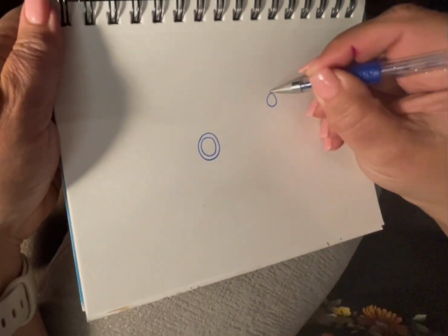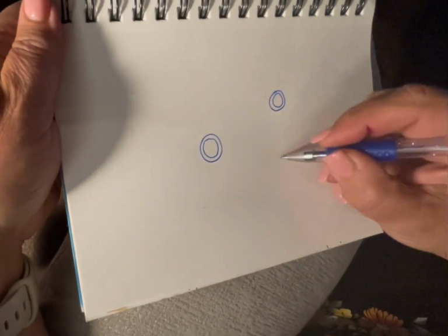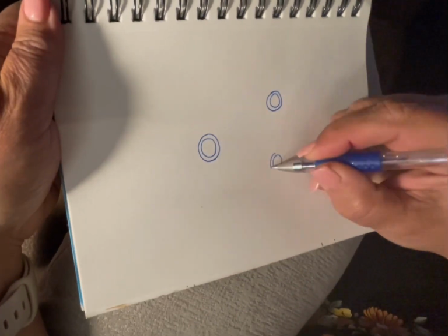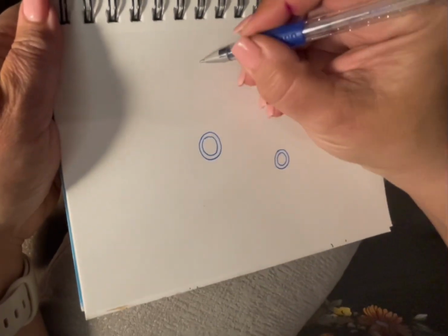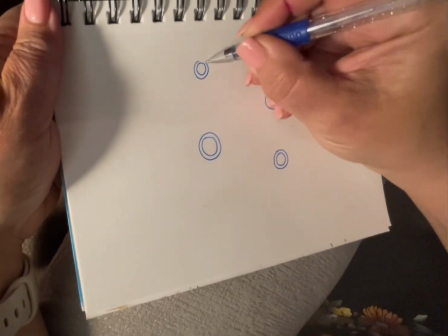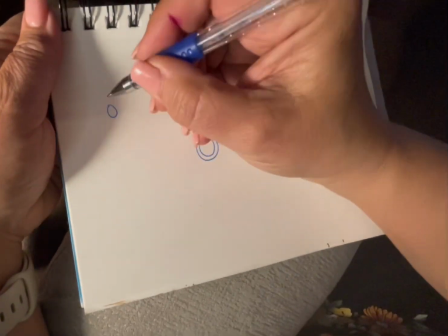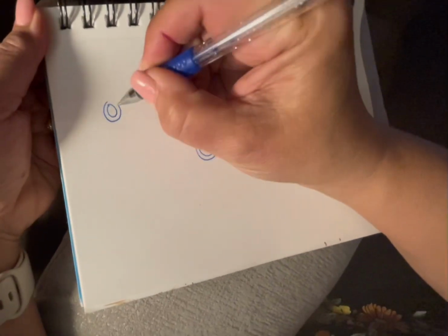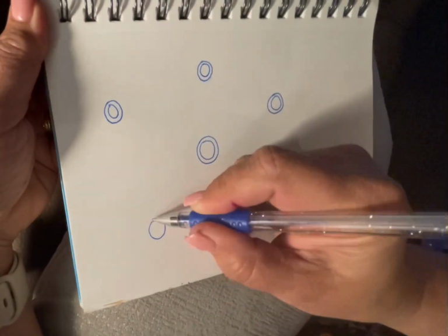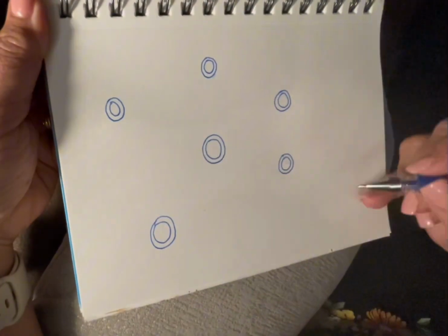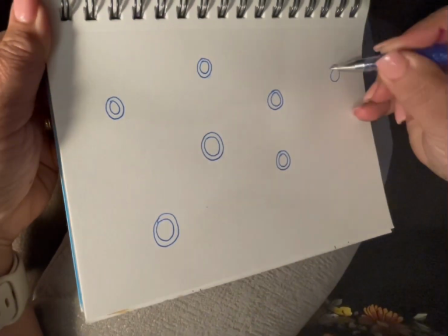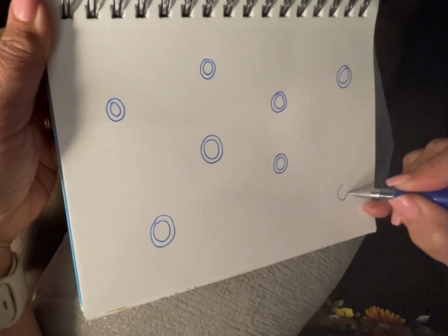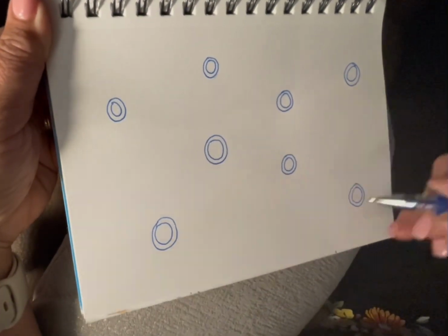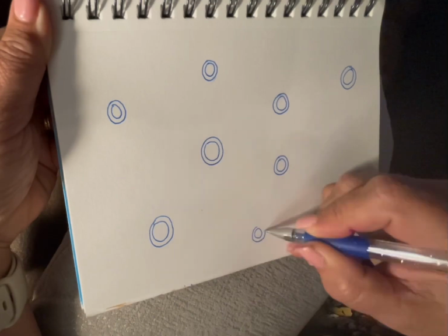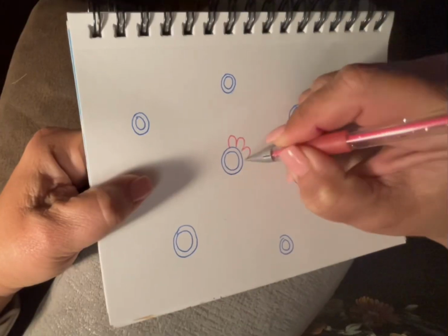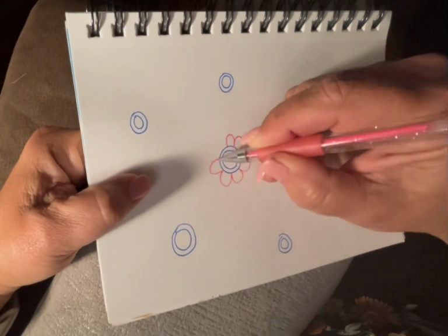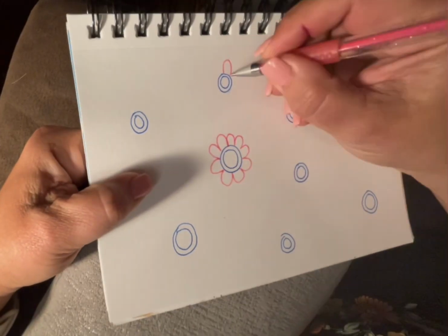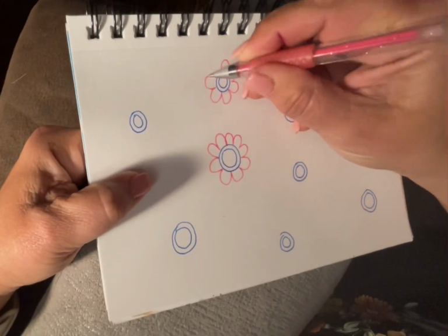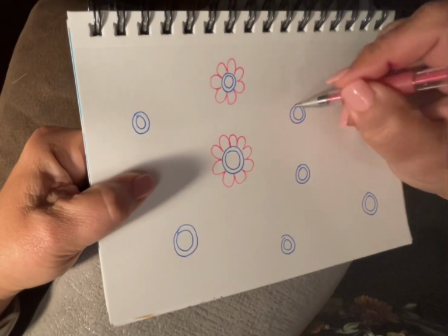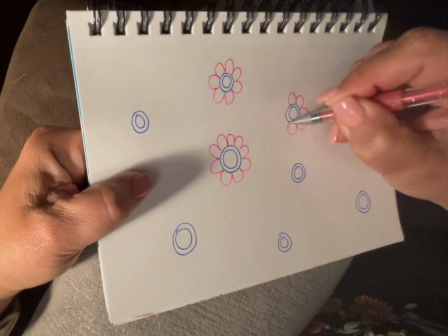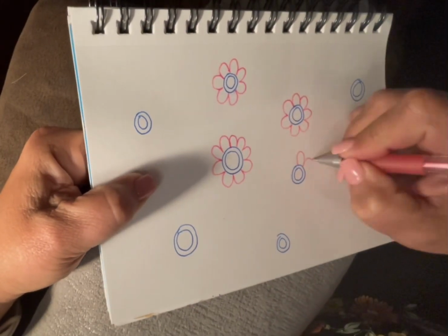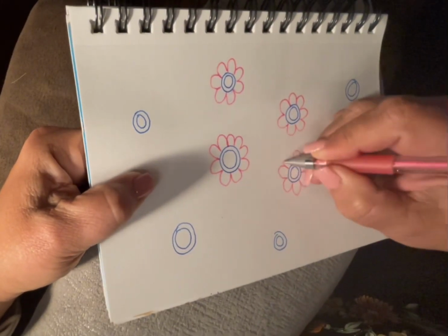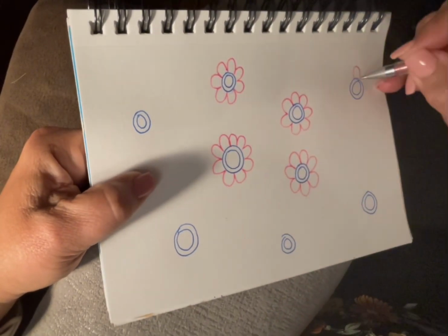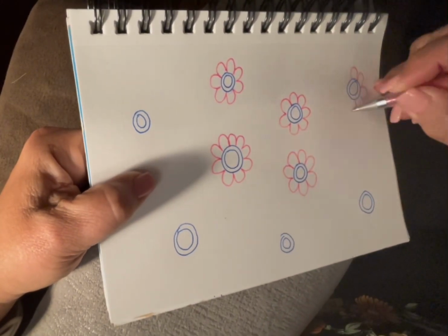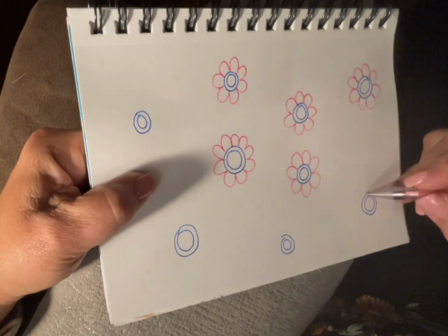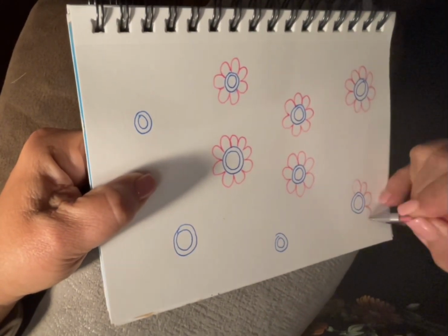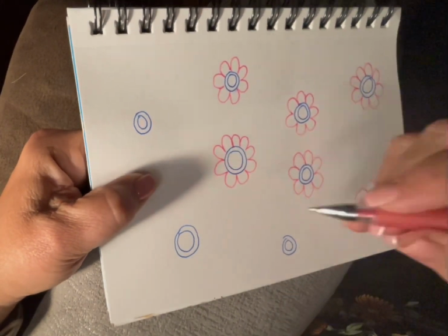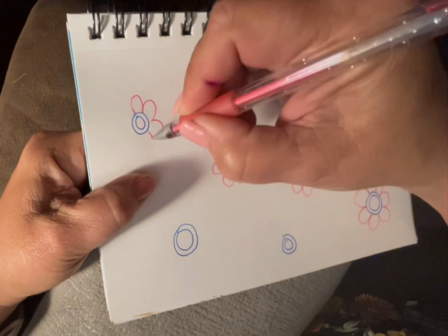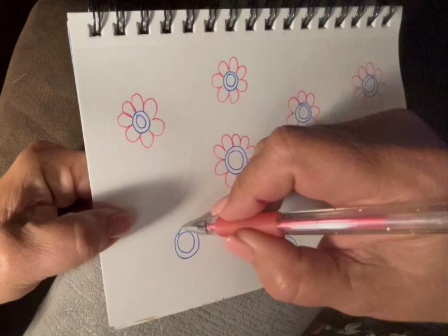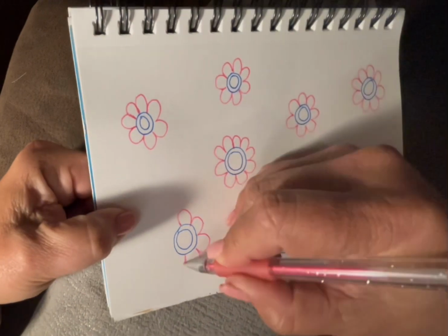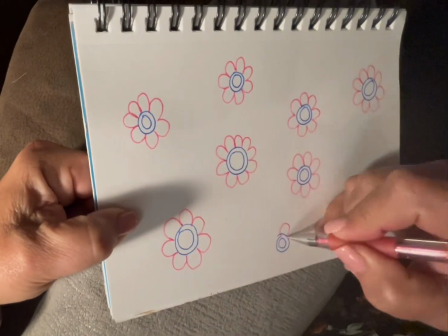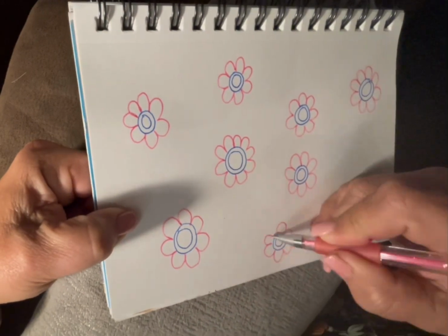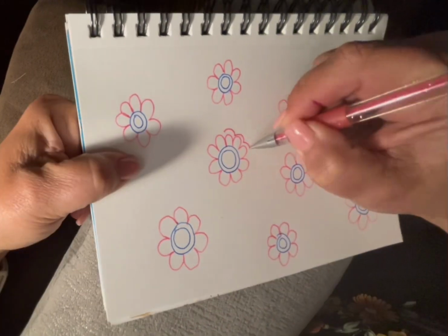Hi, it's Sandra here. Thanks for joining me for the doodle of the day. I started with, what do you know, circles again. And what do you know, made flowers.